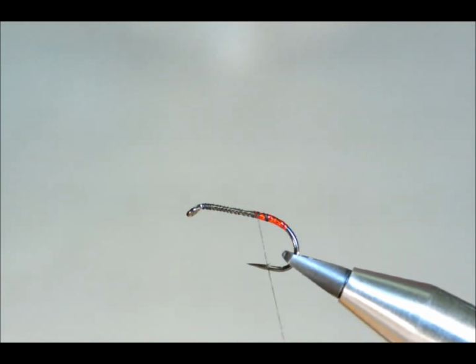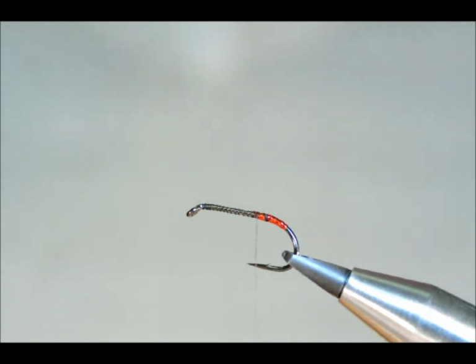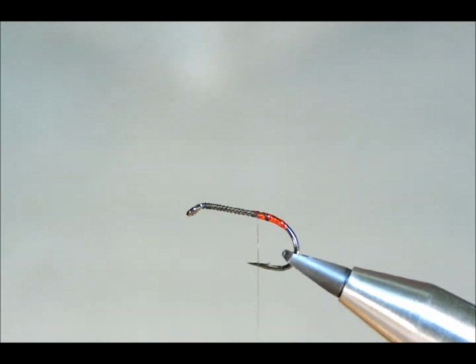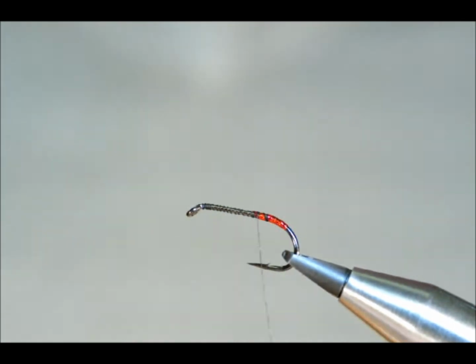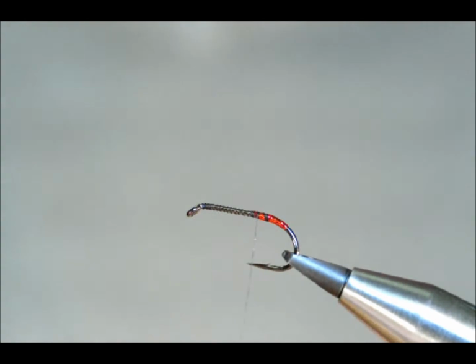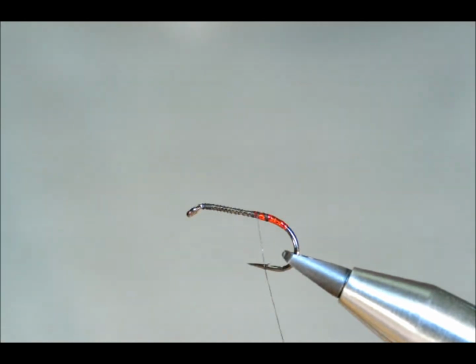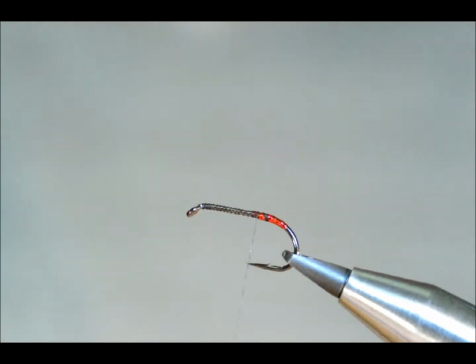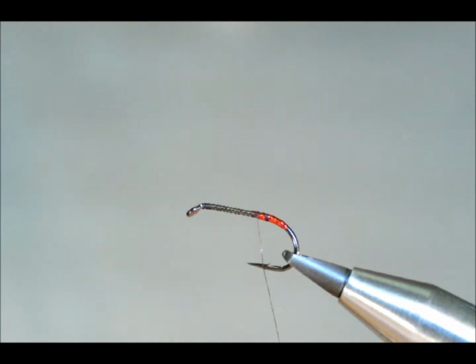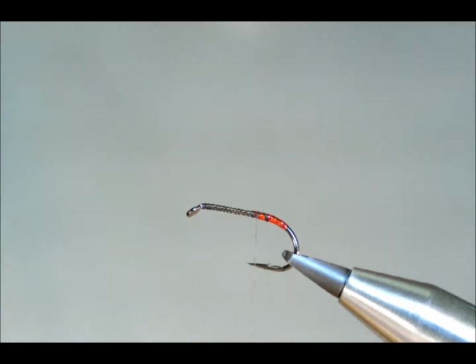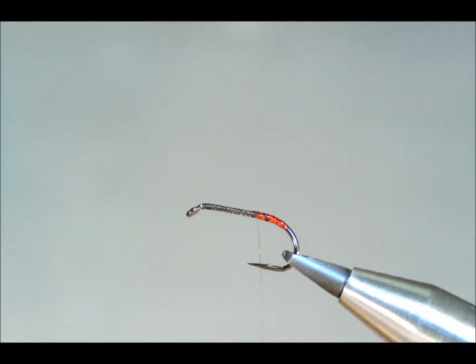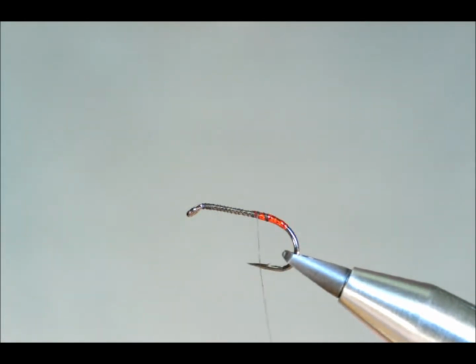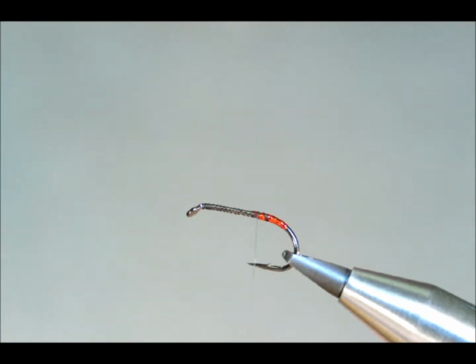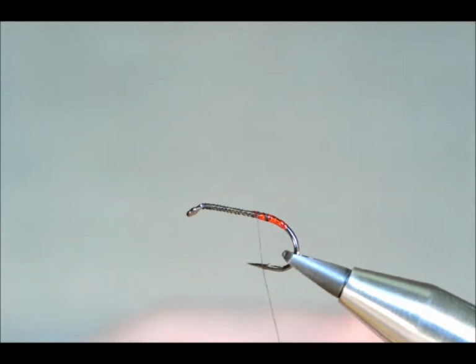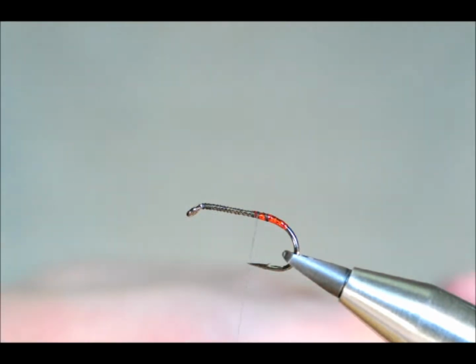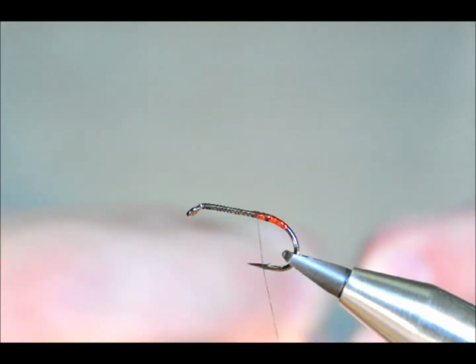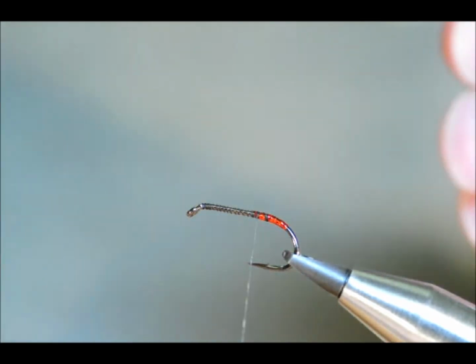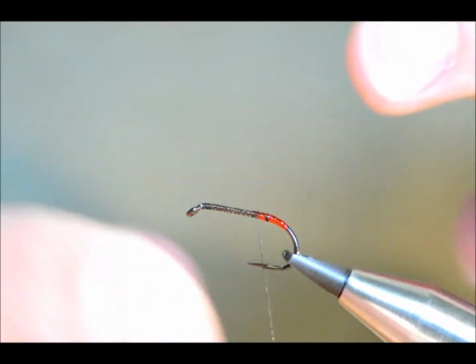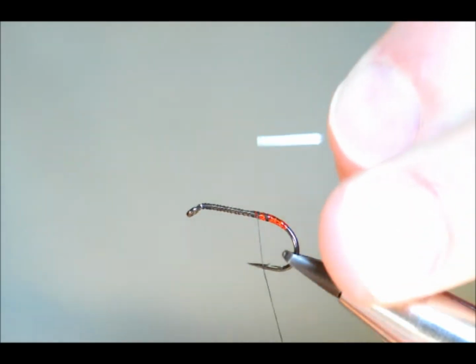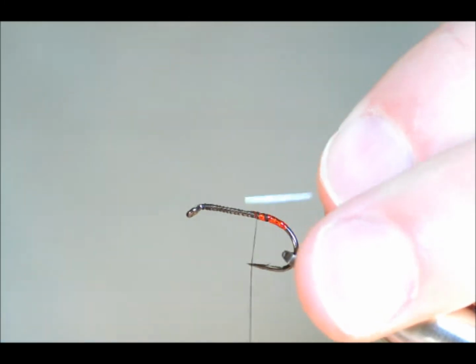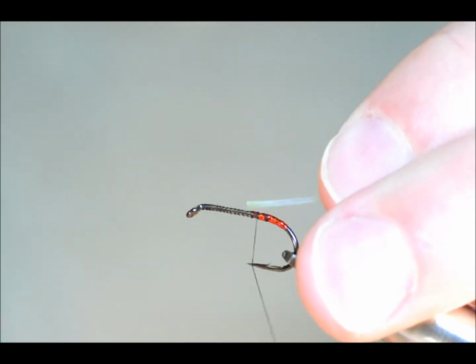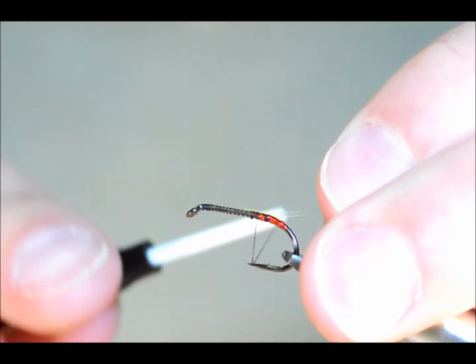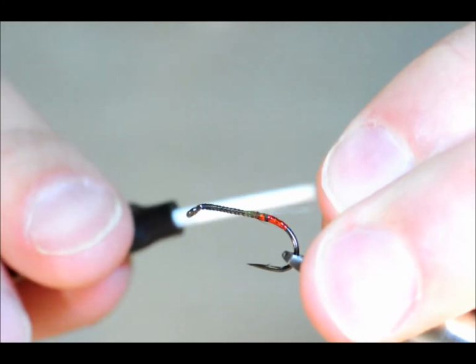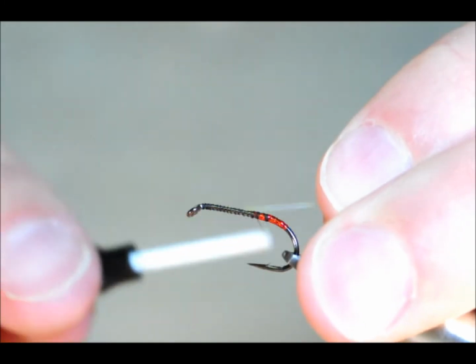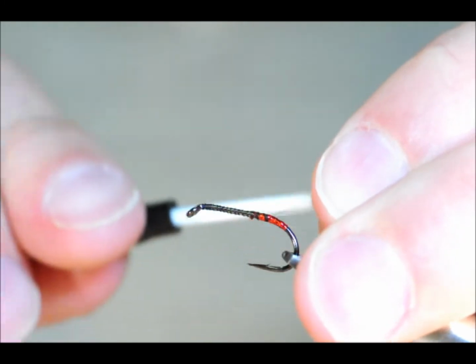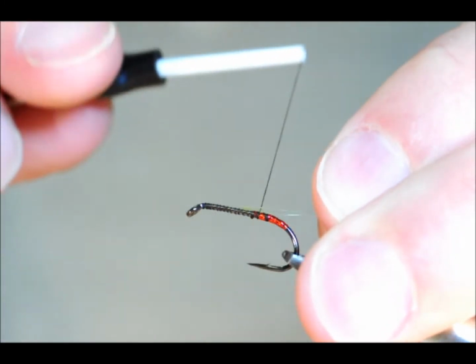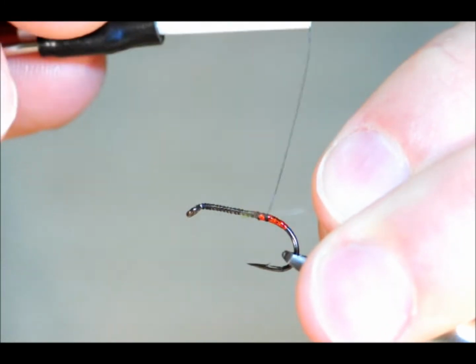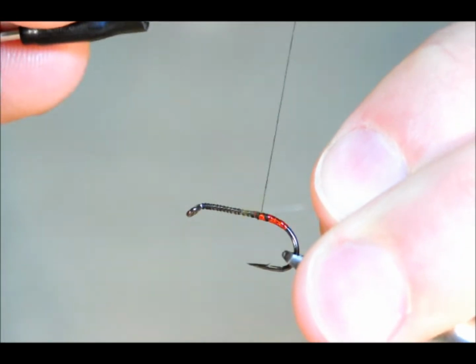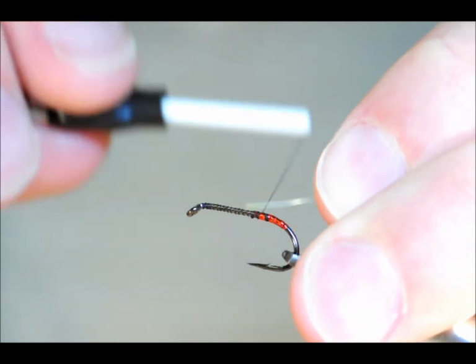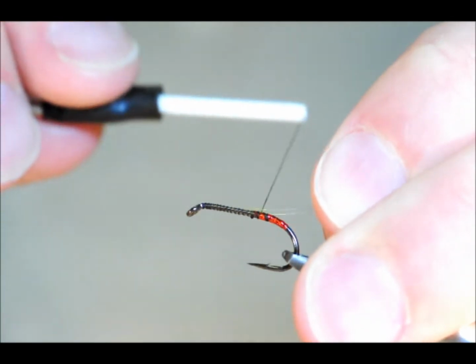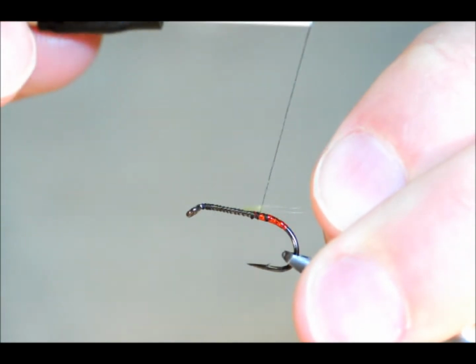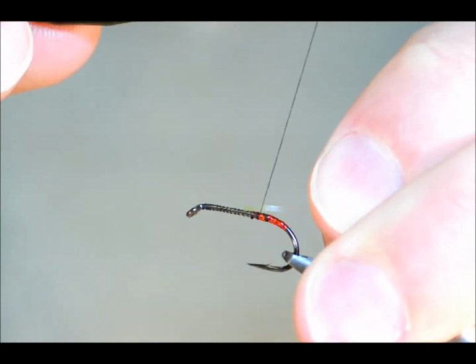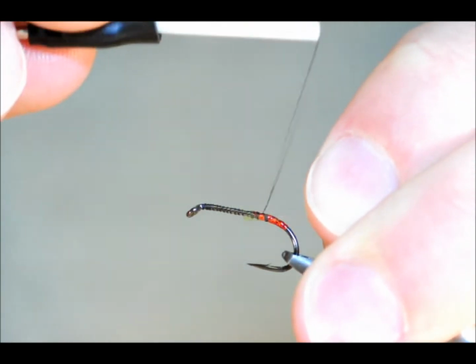I'm also going to catch in my rib — I'm going to be using the Spartan Clear Rib, and I'm just going to catch that in at the end here.